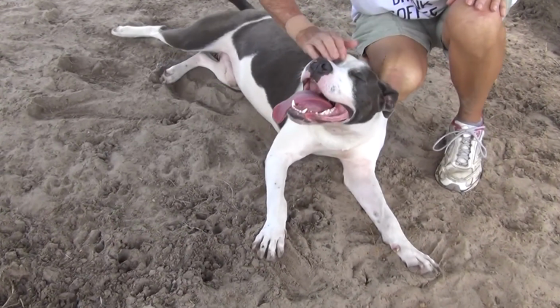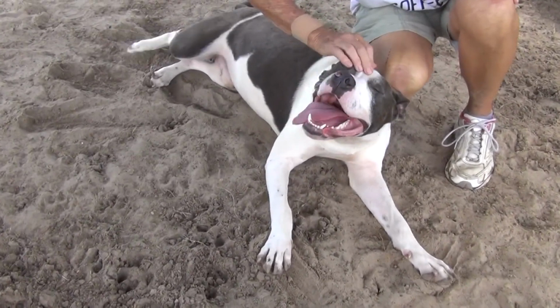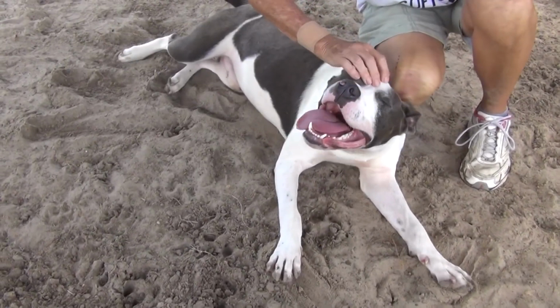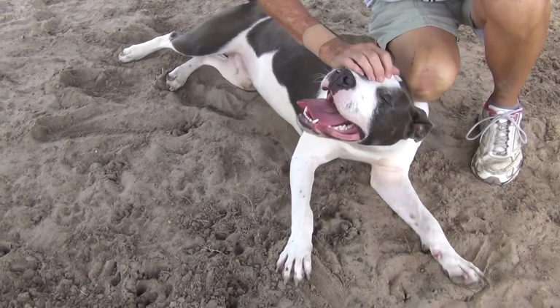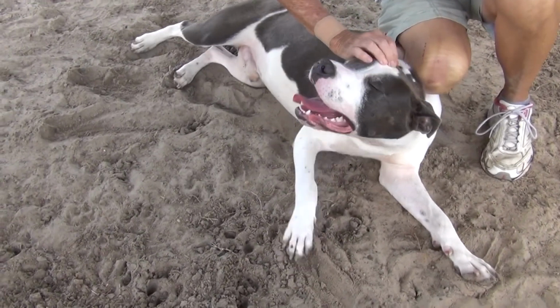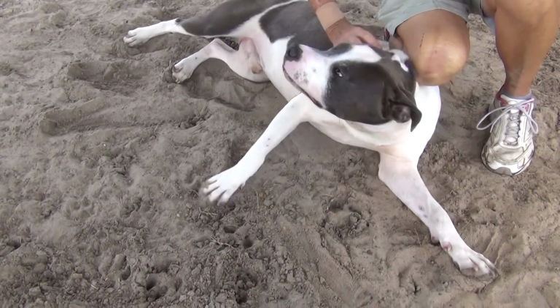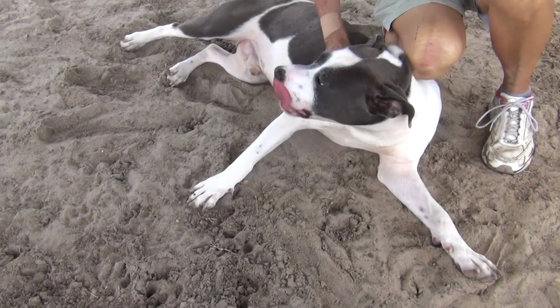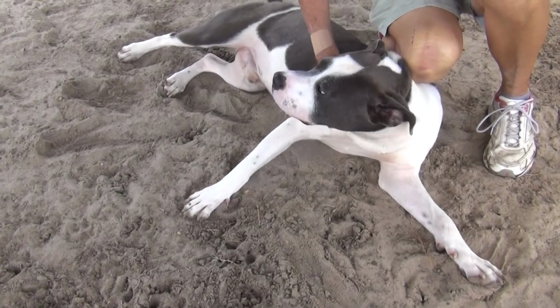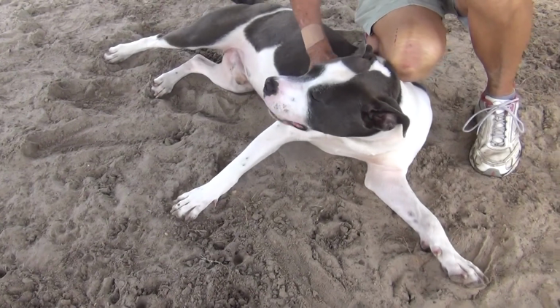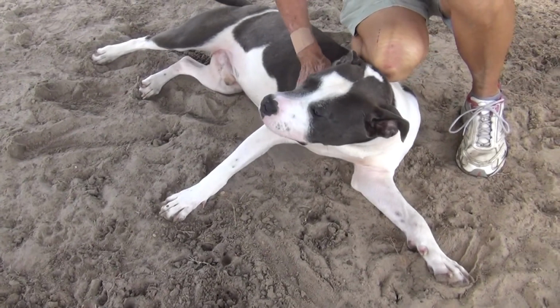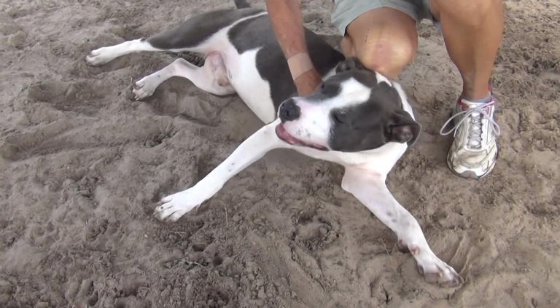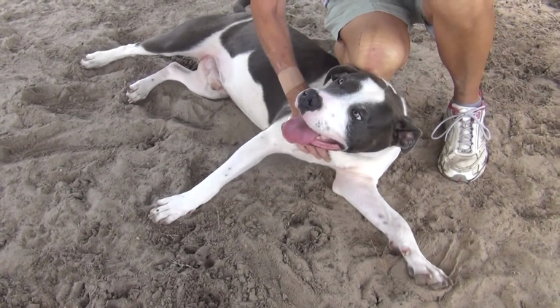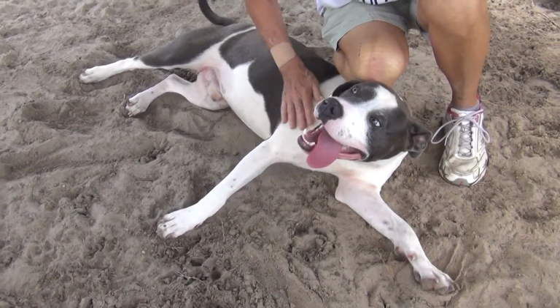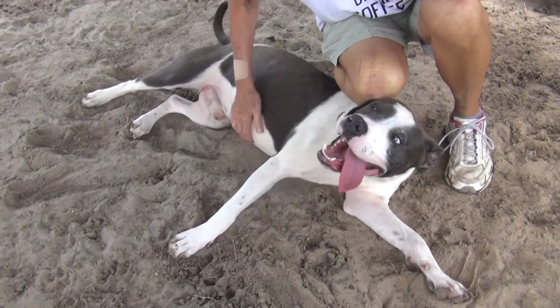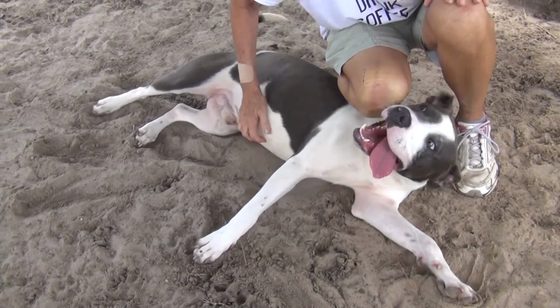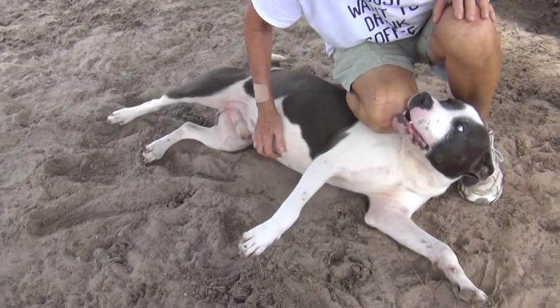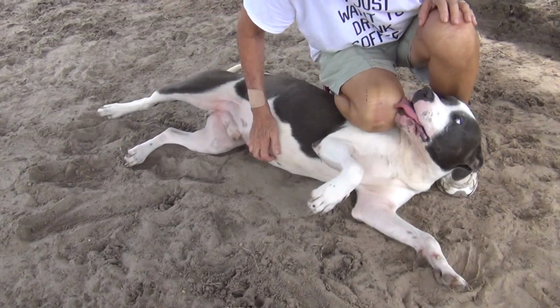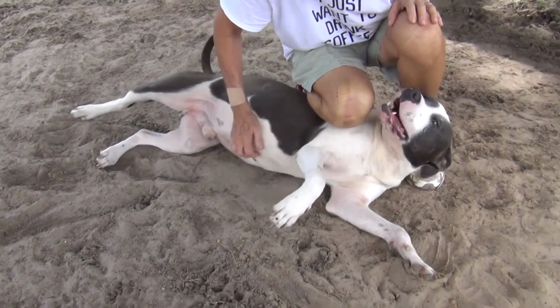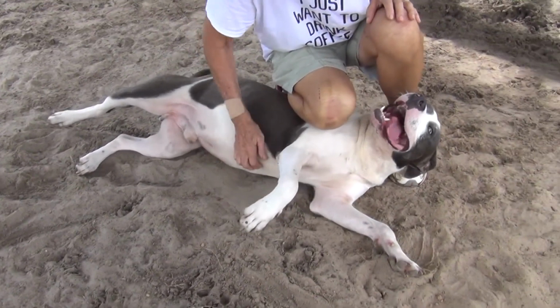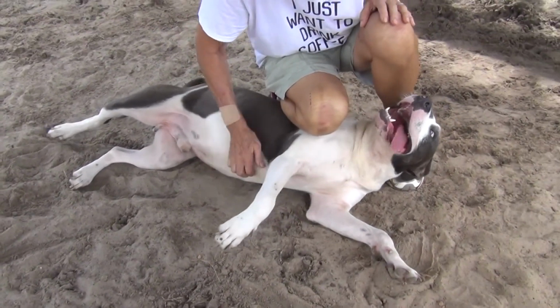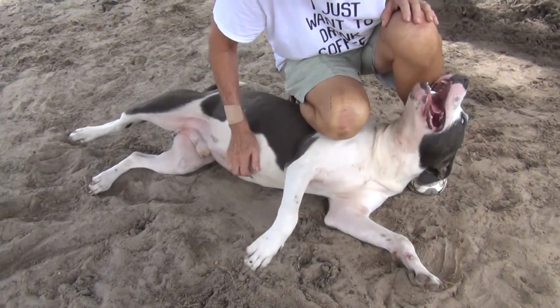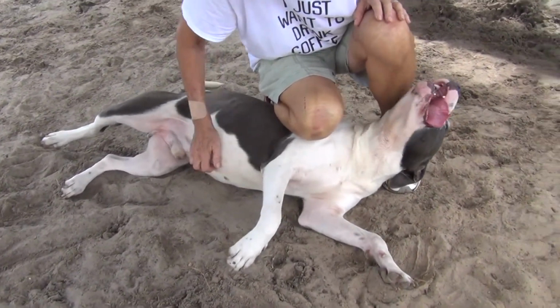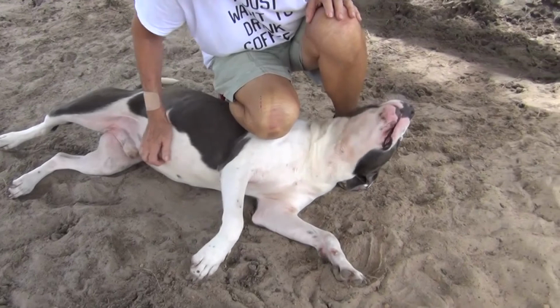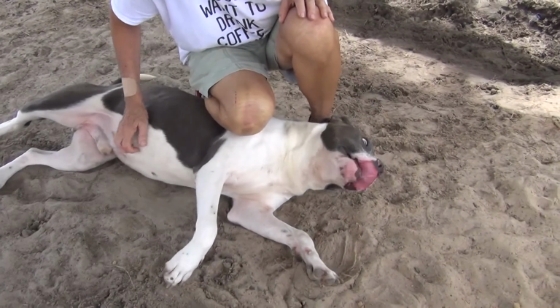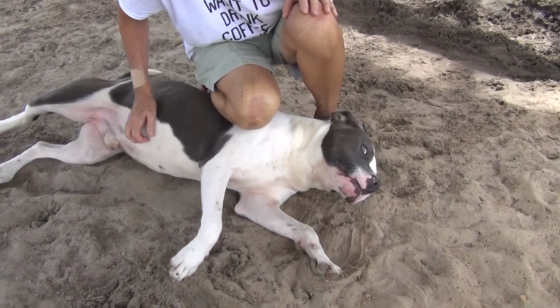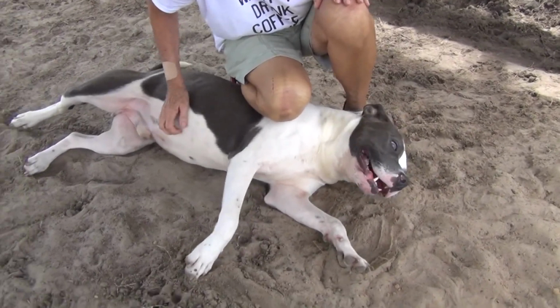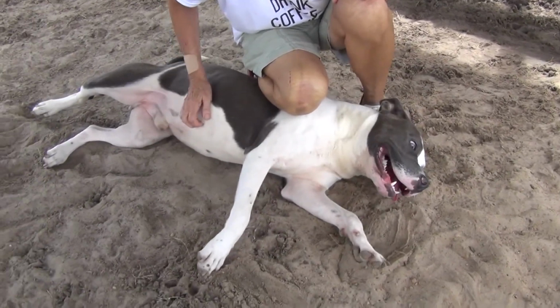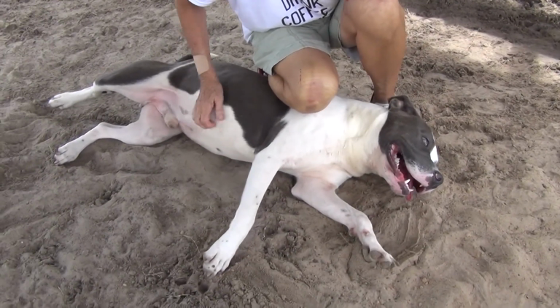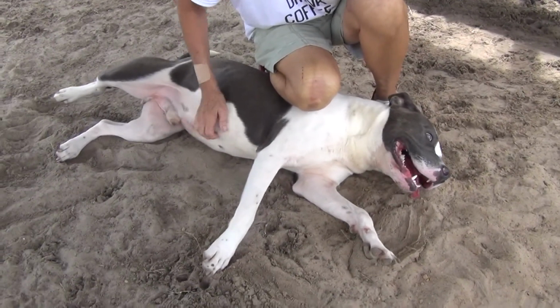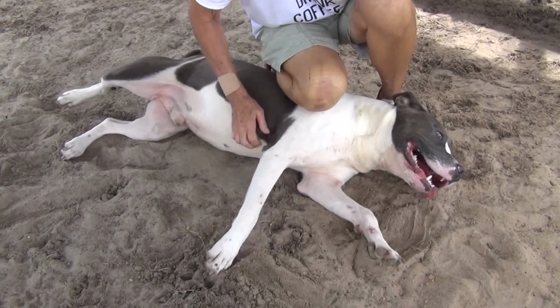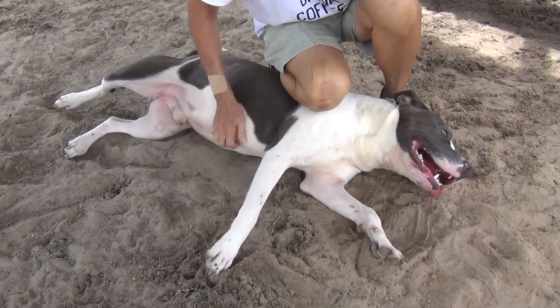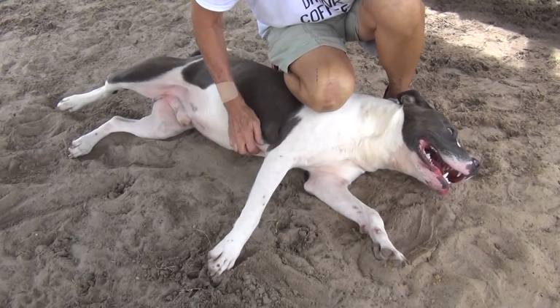He loves to play. He was a stray, and he hasn't been out of the kennel in a long time, so he's trying to get in all the play he can while he can.